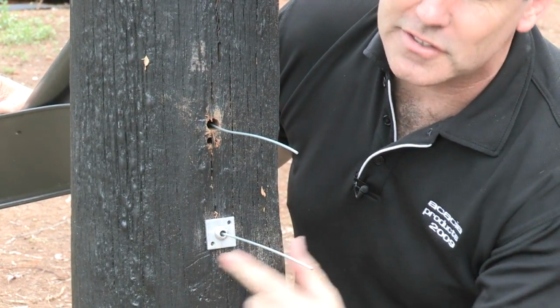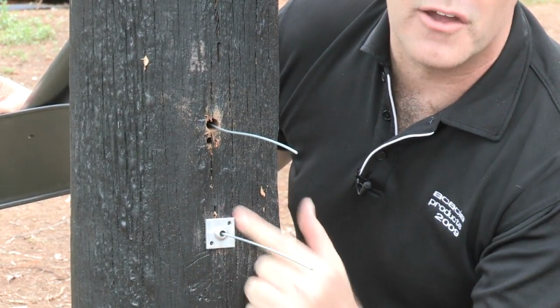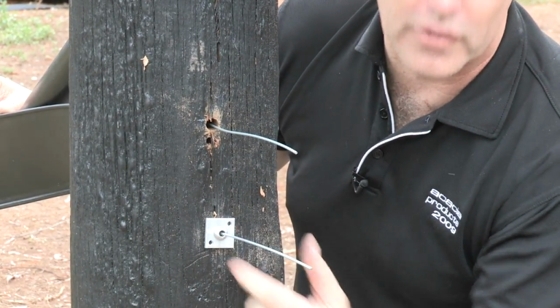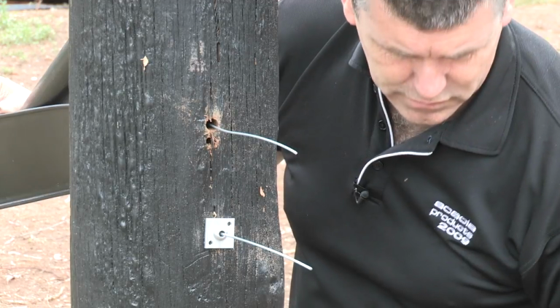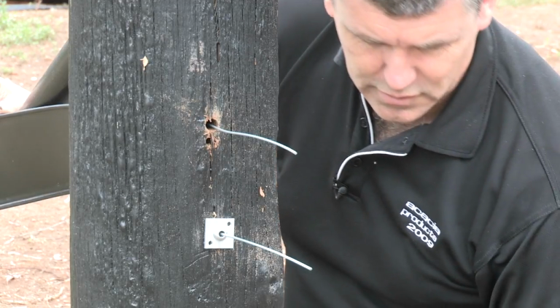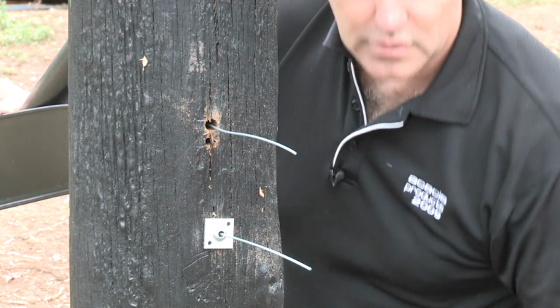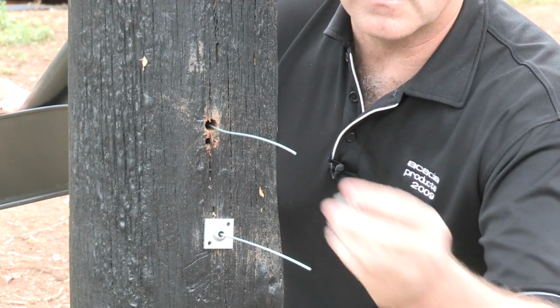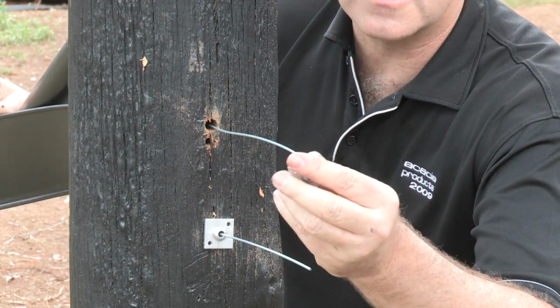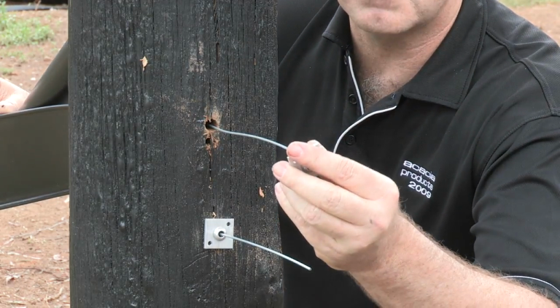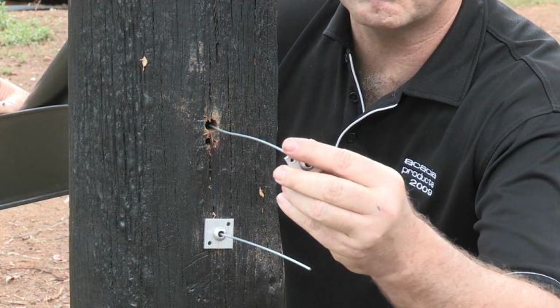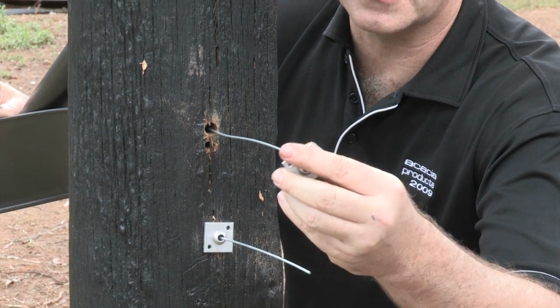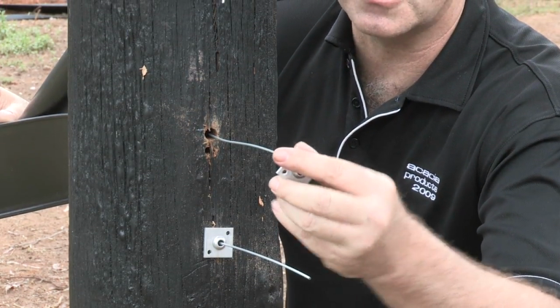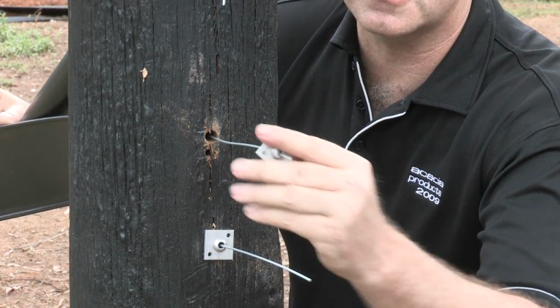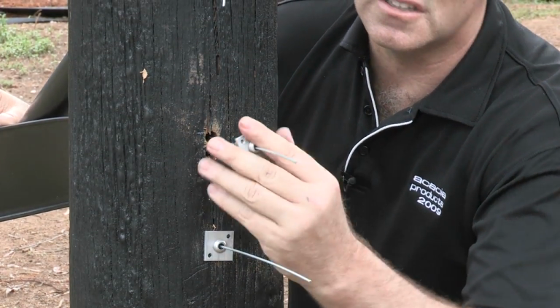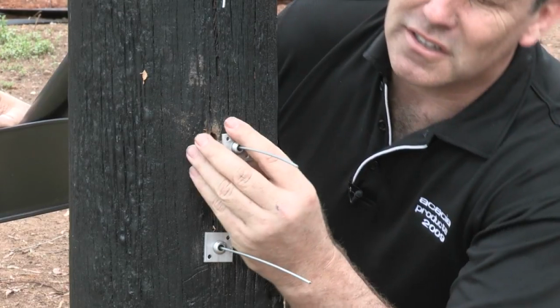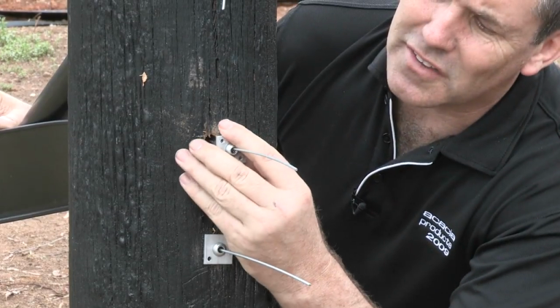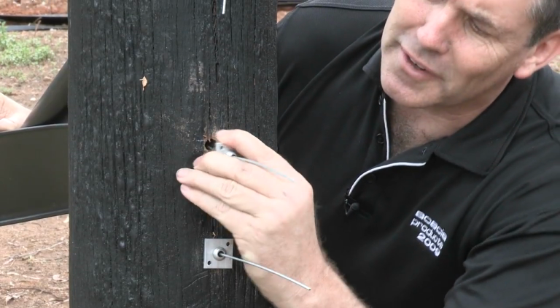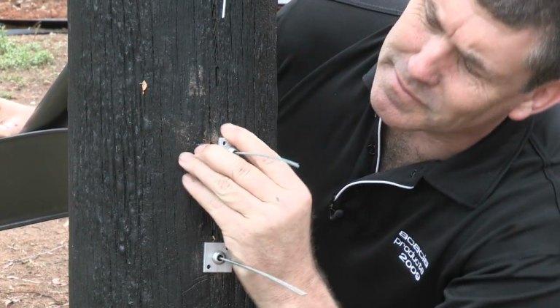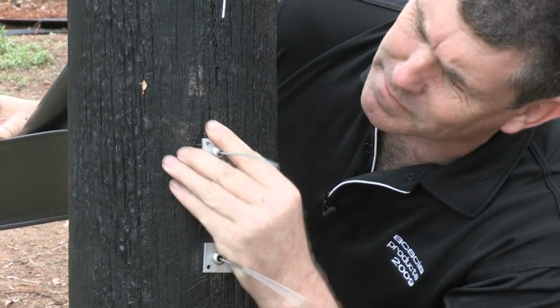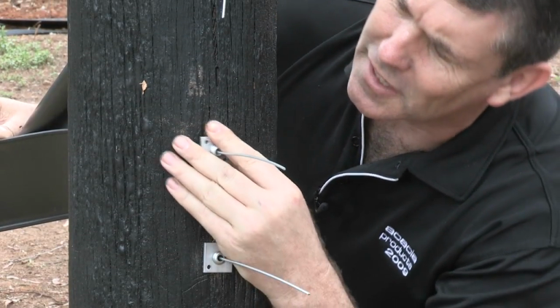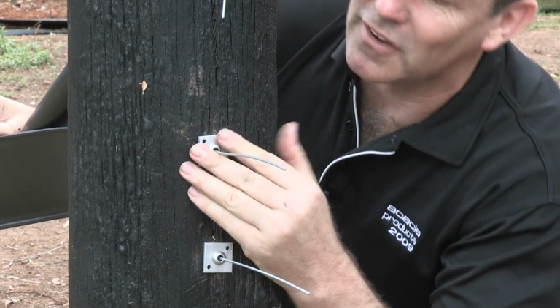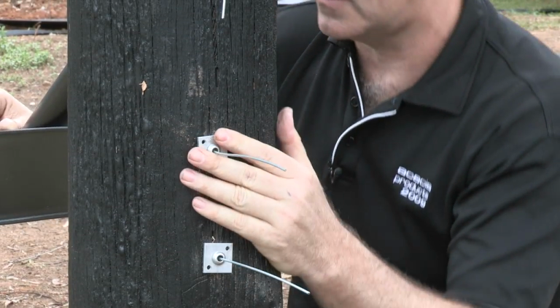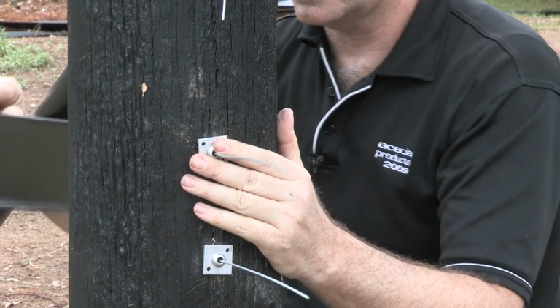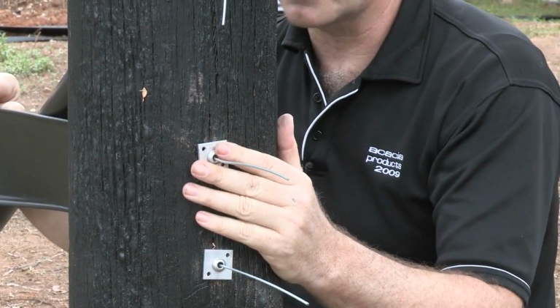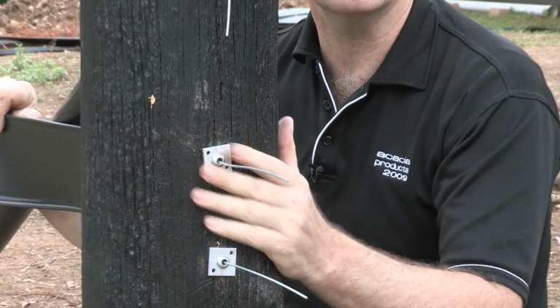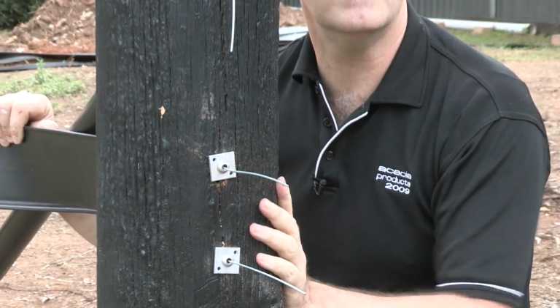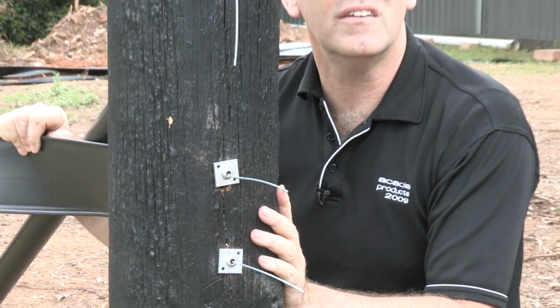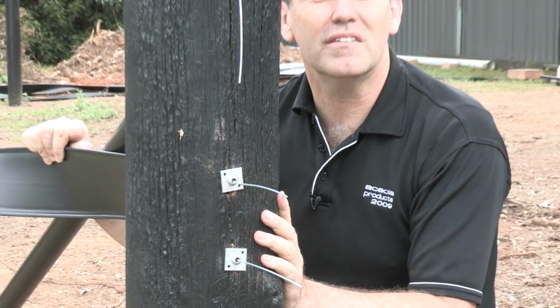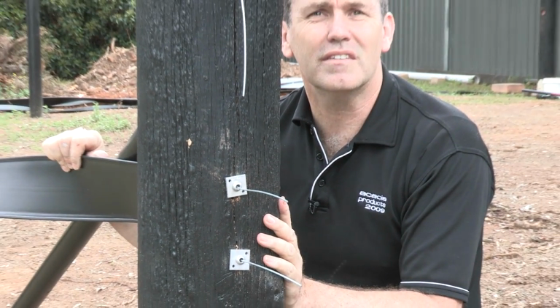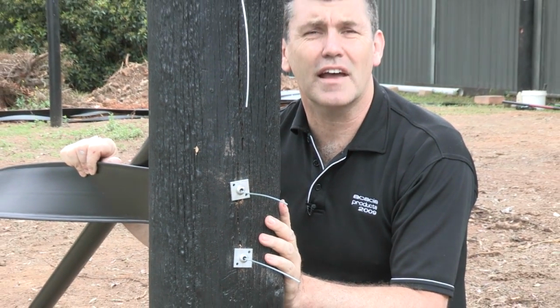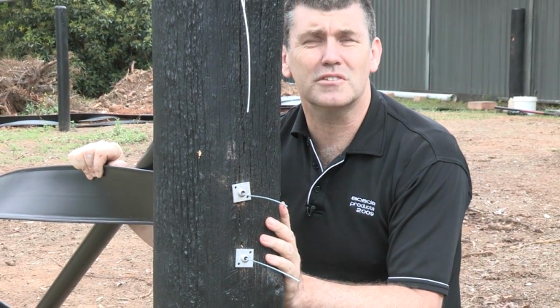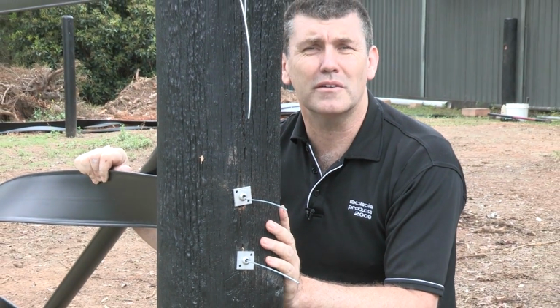Notice the low-profile vises. They're not going to damage any horses. Insert the other one into the hole. And there we have our attachment to the post.